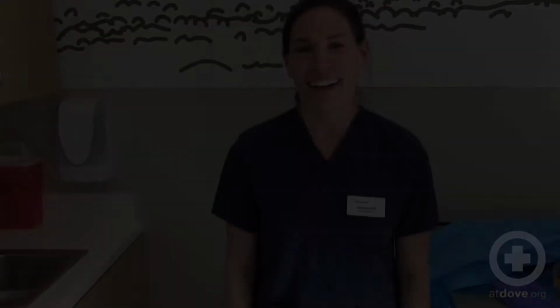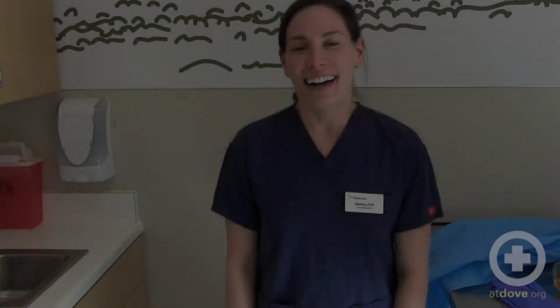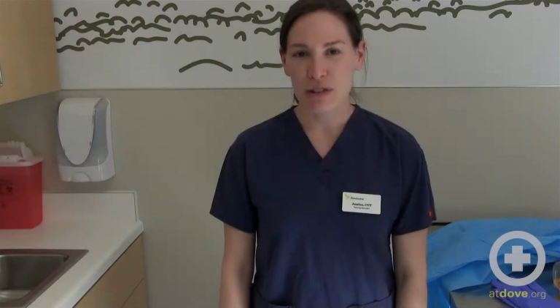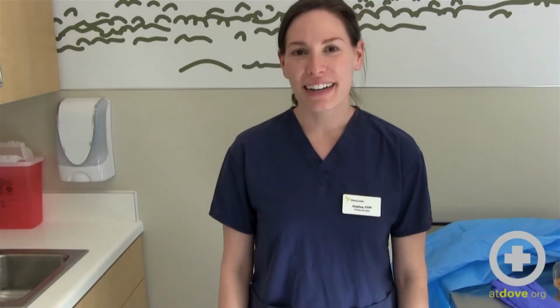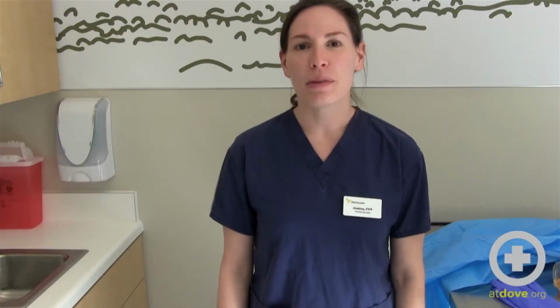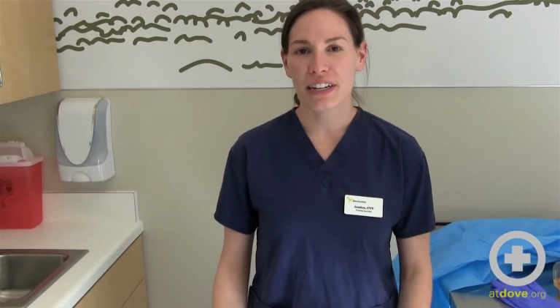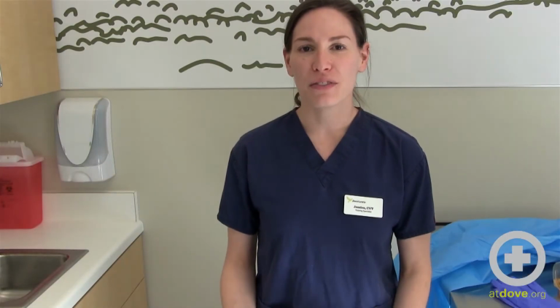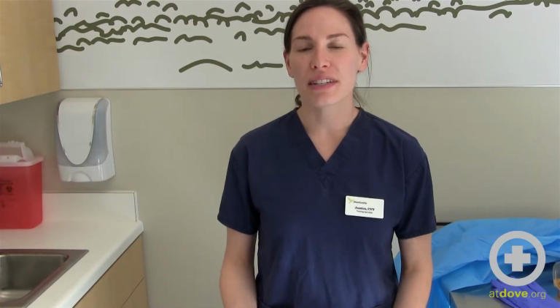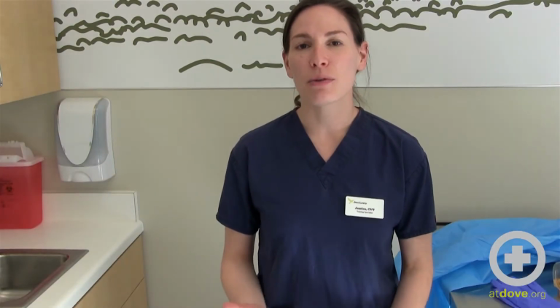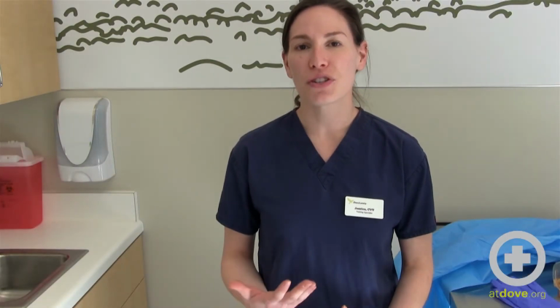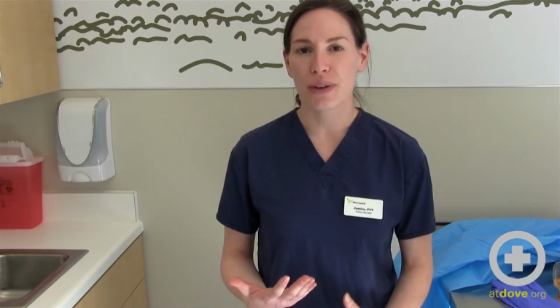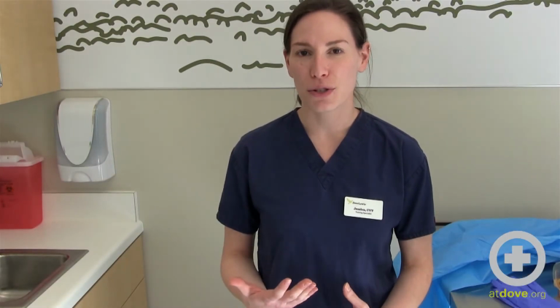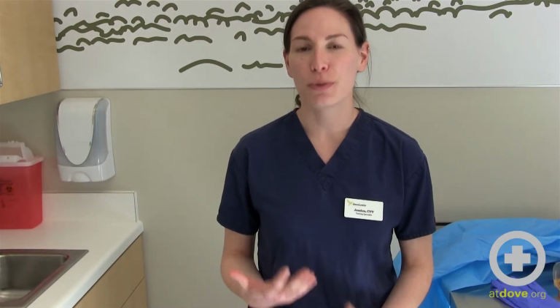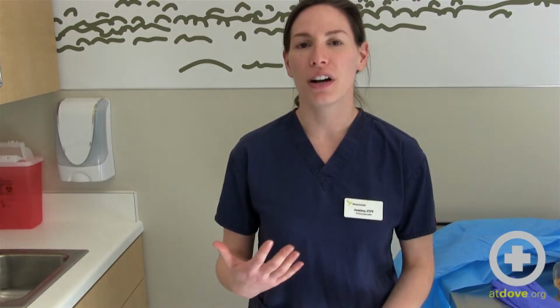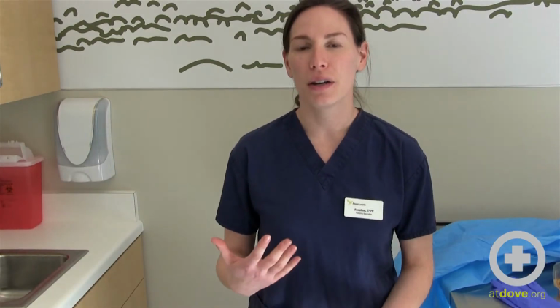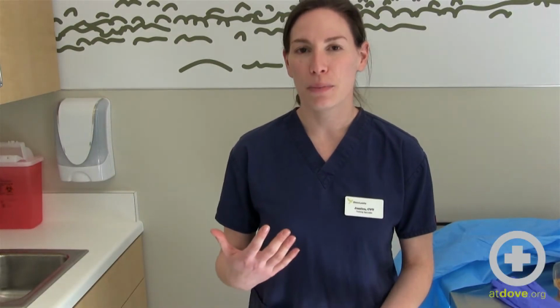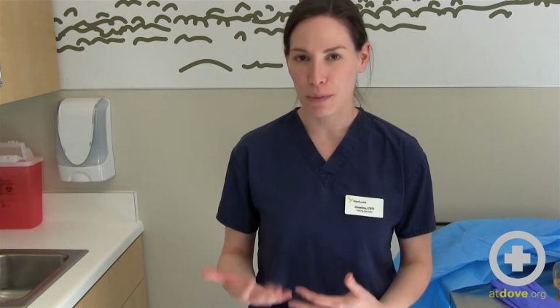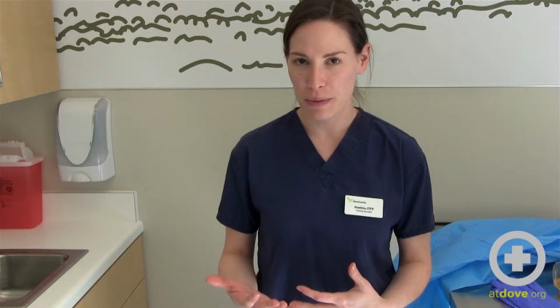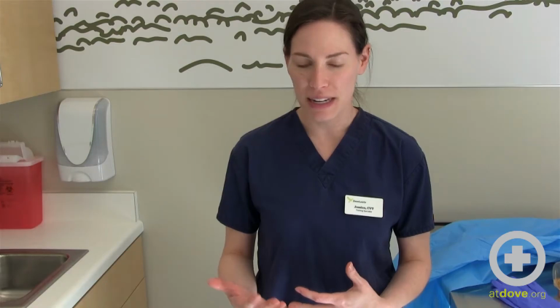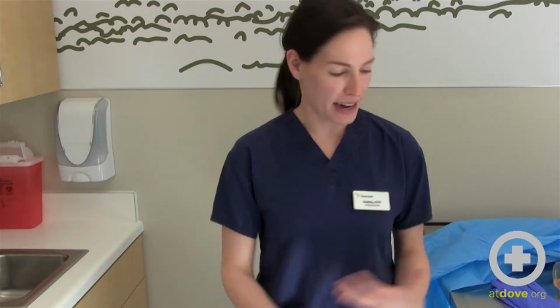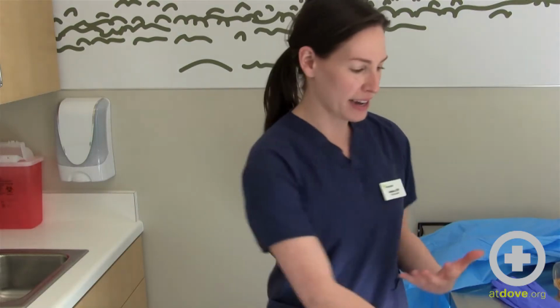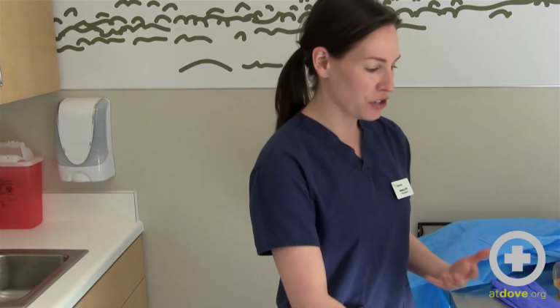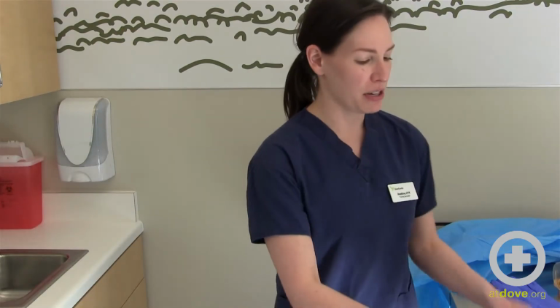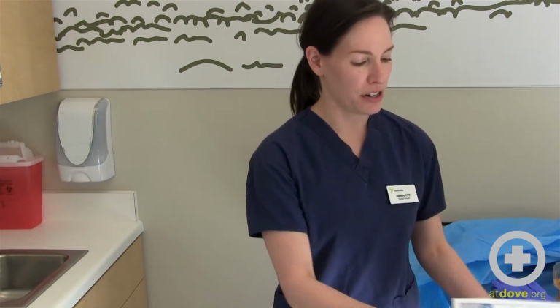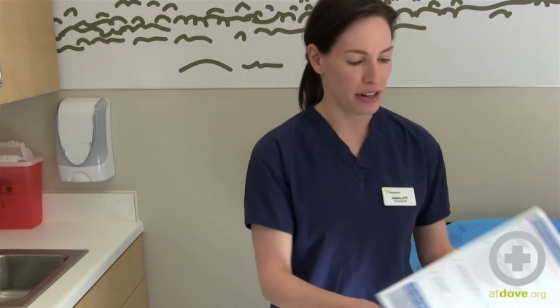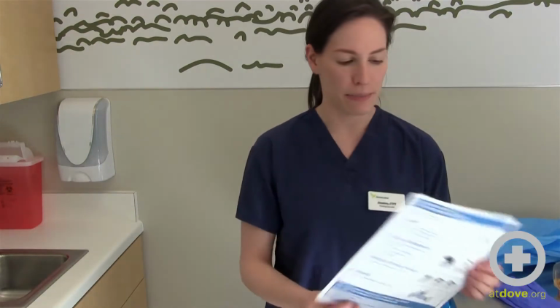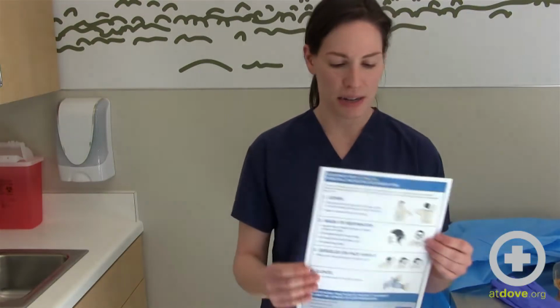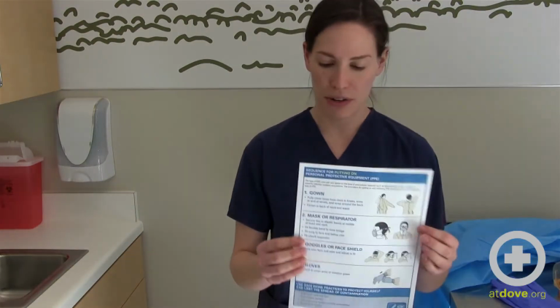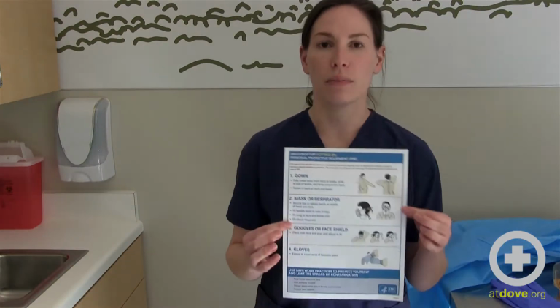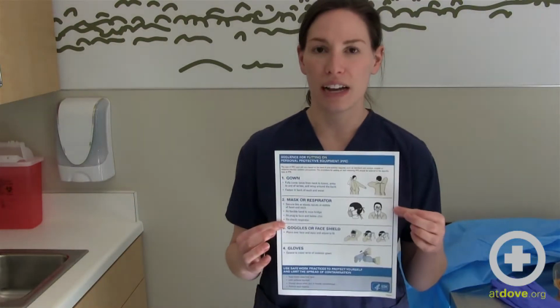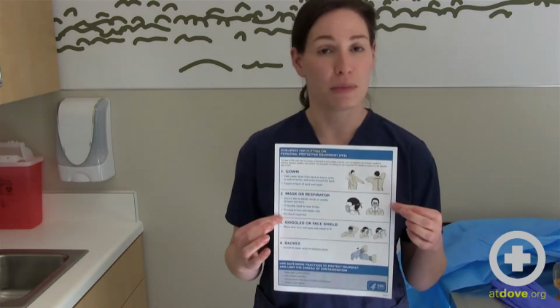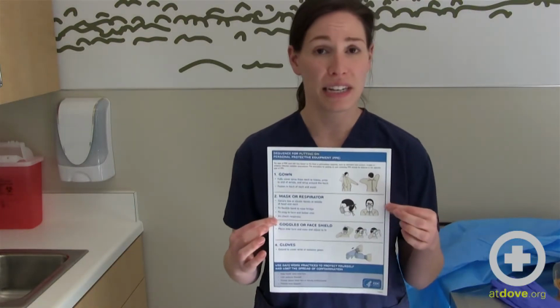Hi, I'm Jessica and I'm here today at Dove Lewis and I'm going to show you how to put on proper PPE as described here in a step-by-step guide from the CDC.